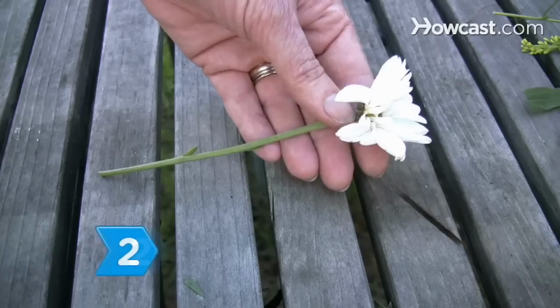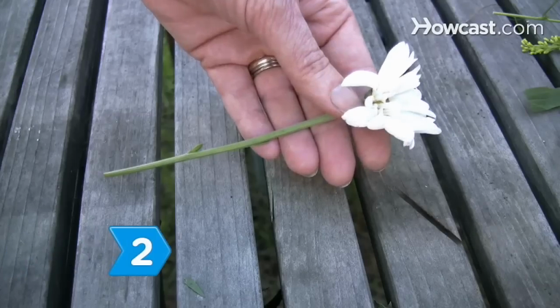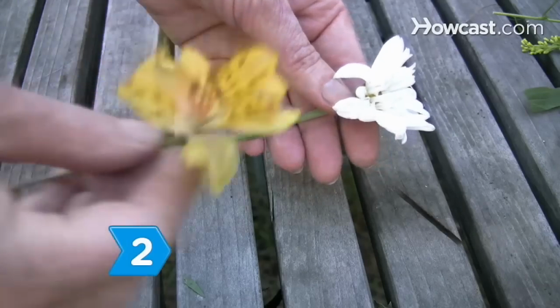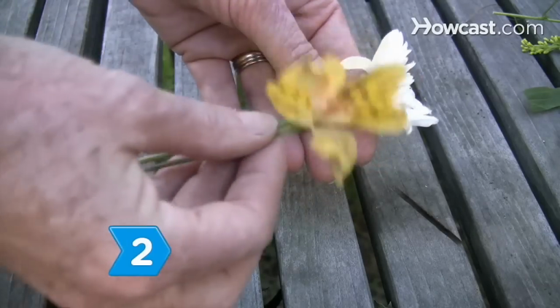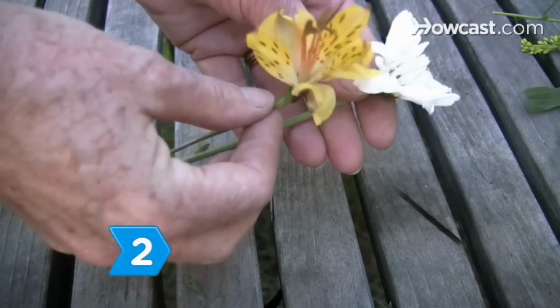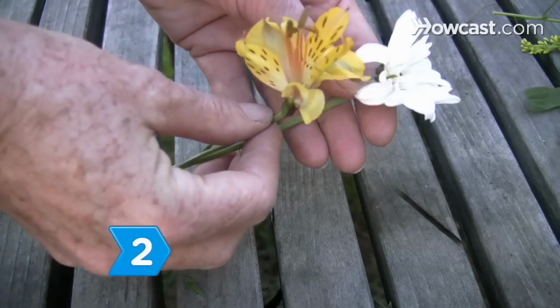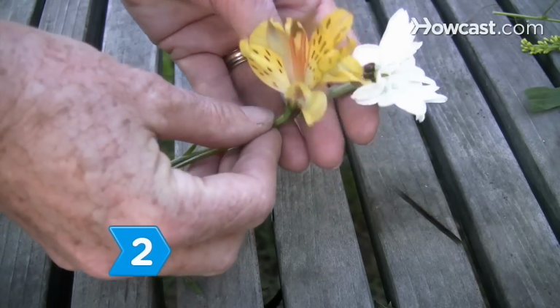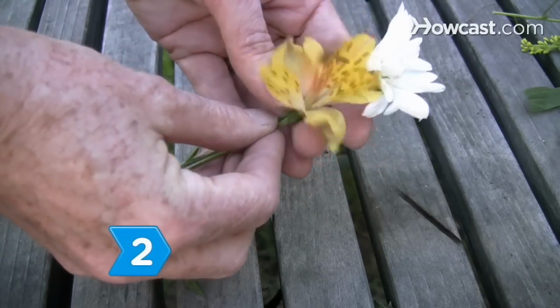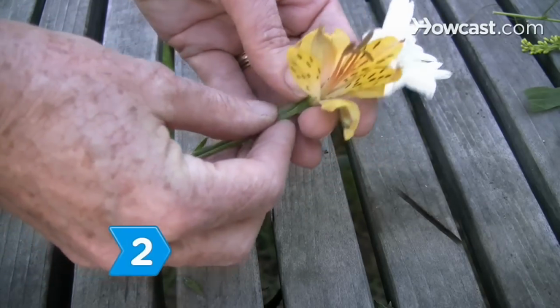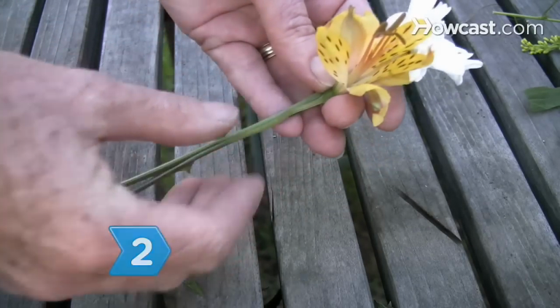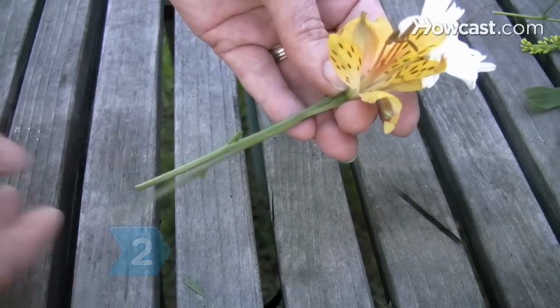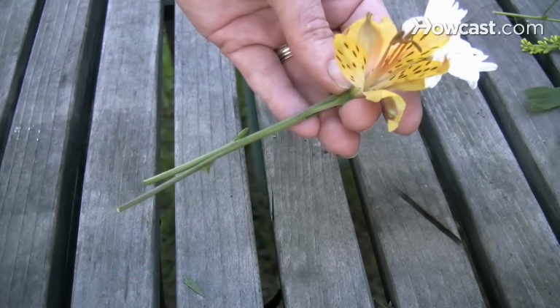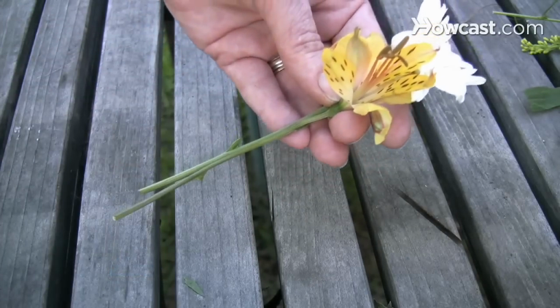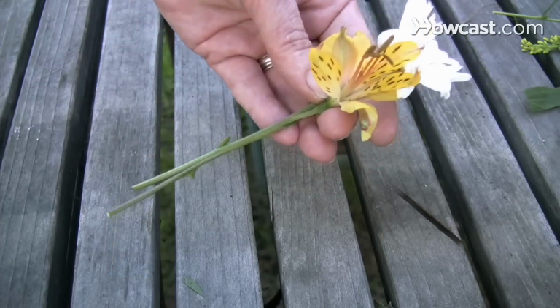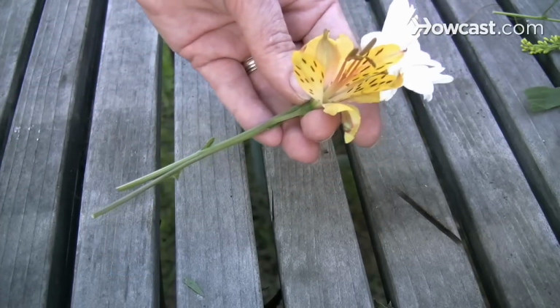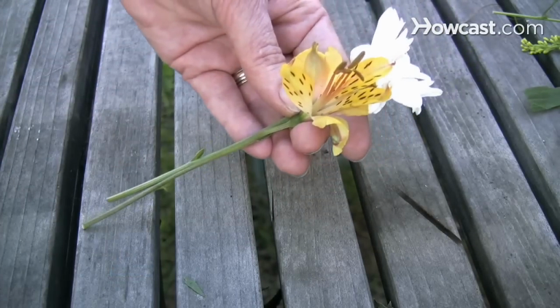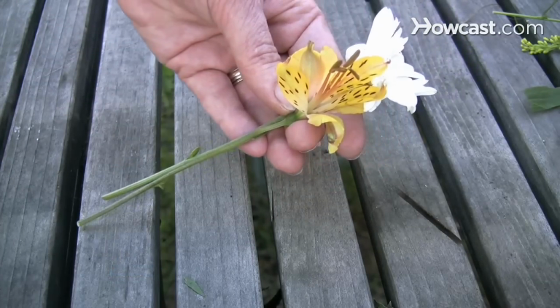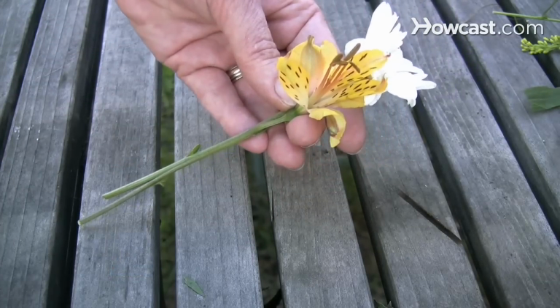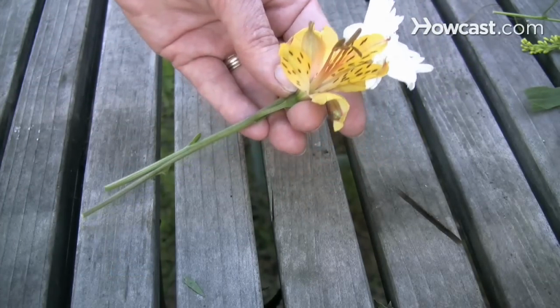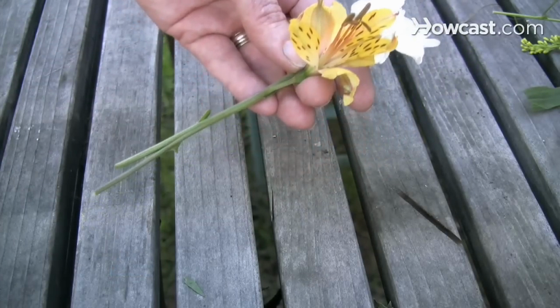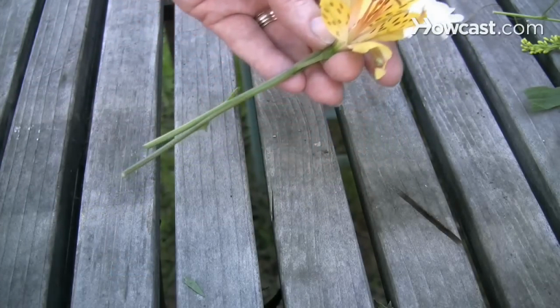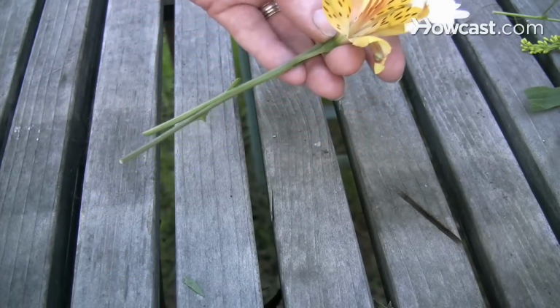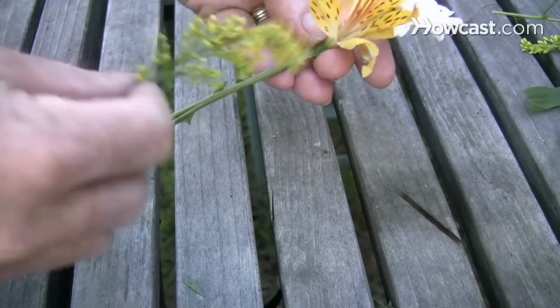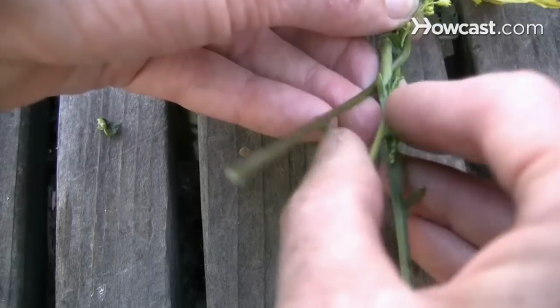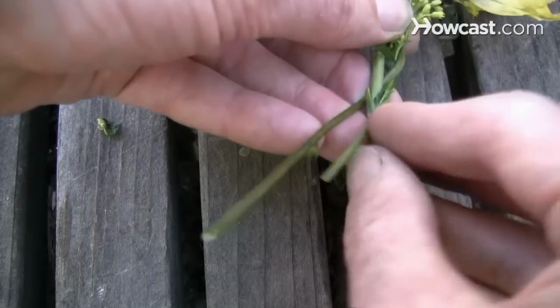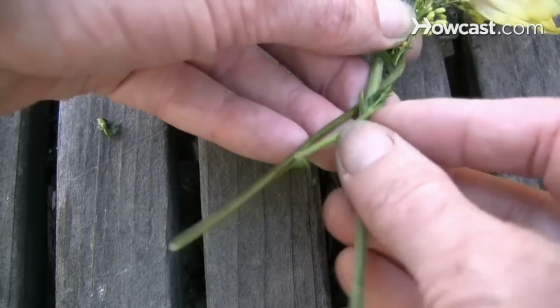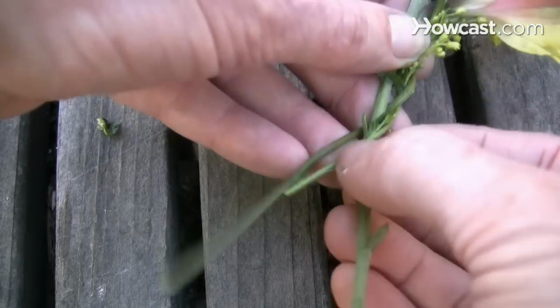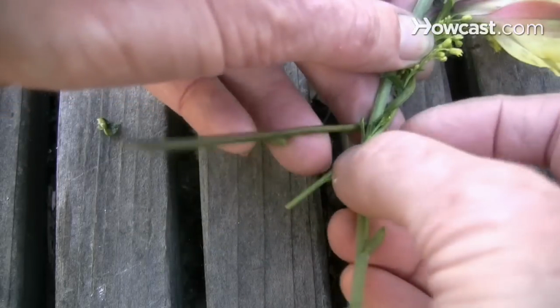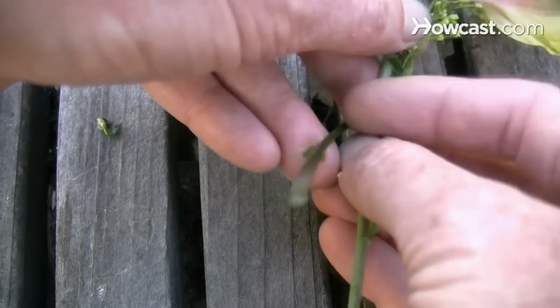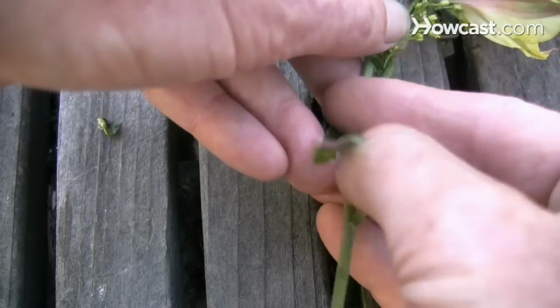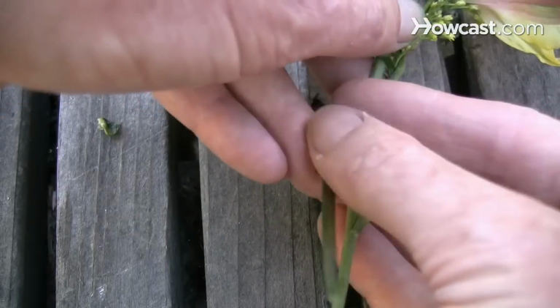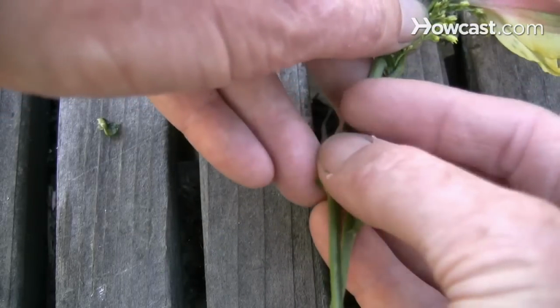Step 2. Hold three flowers in your hands, spacing the blossoms next to one another in a row but keeping the stems together. Then braid the stems.